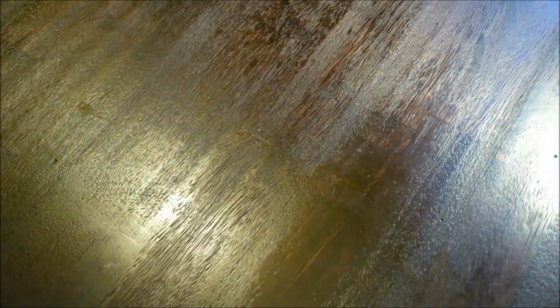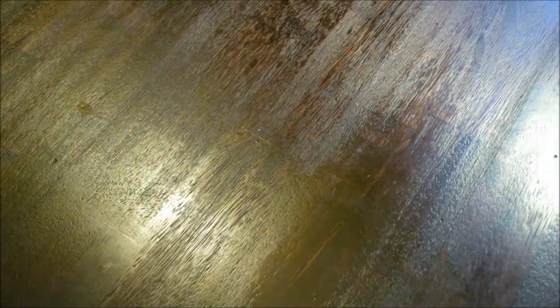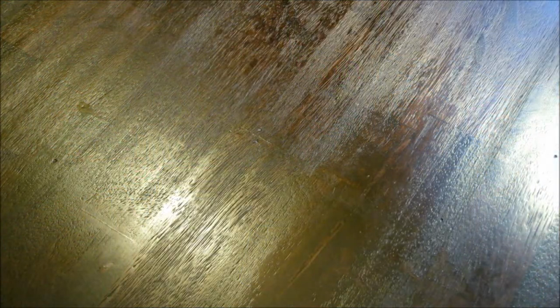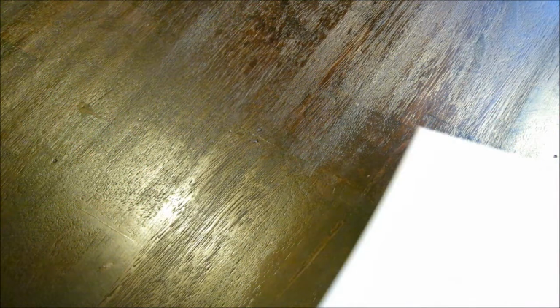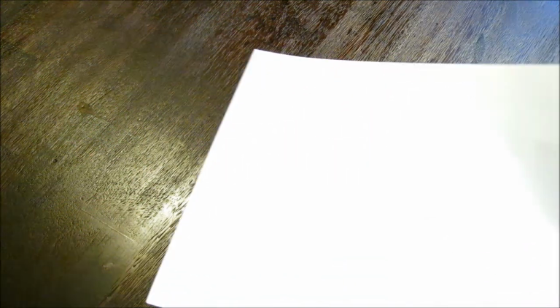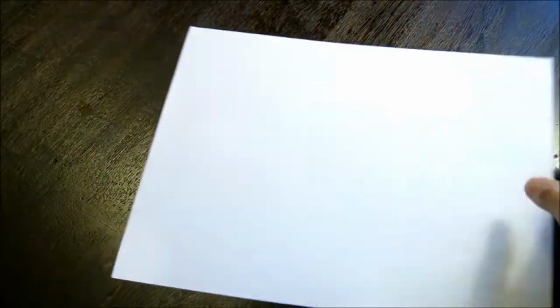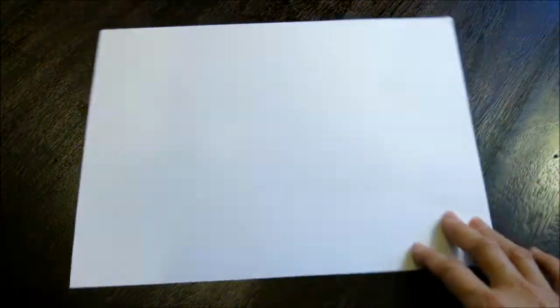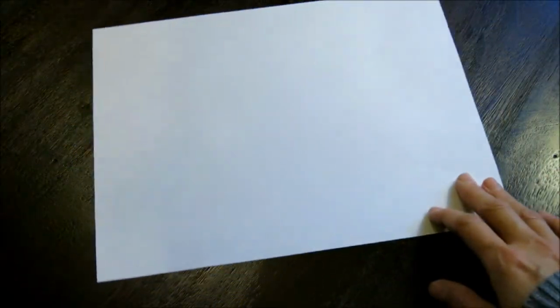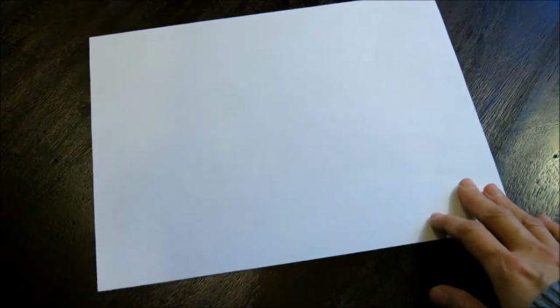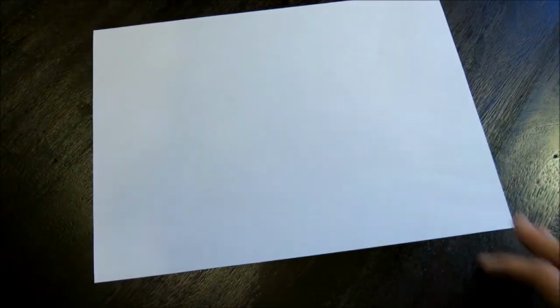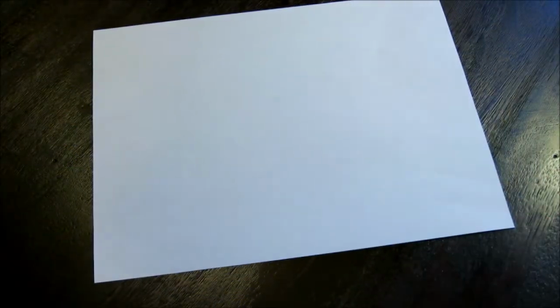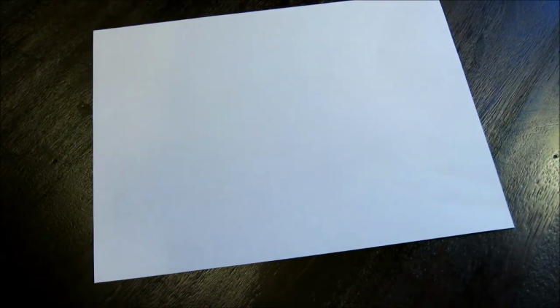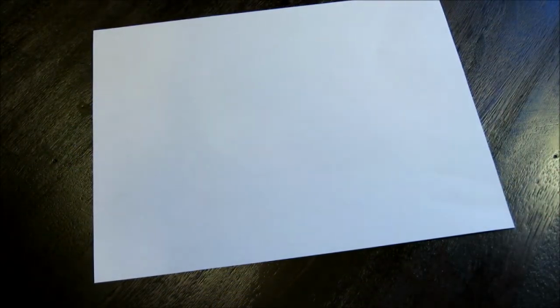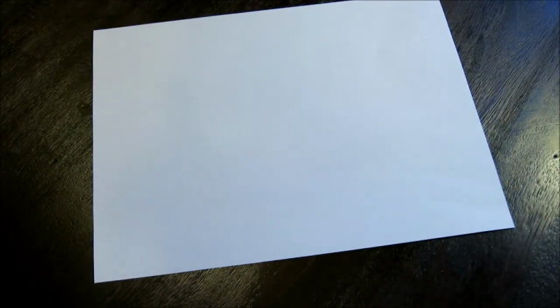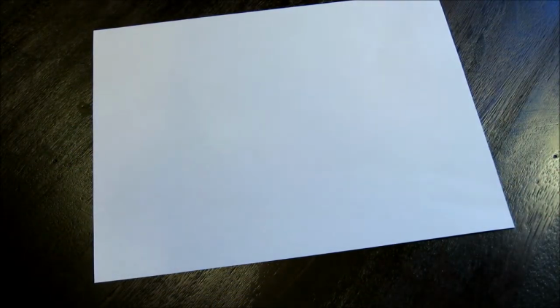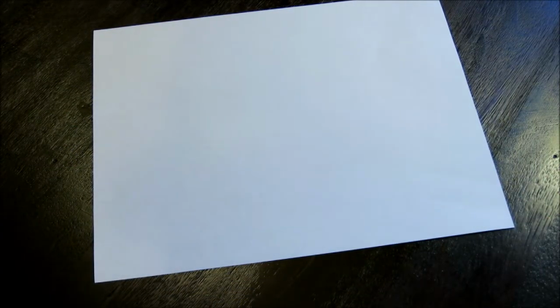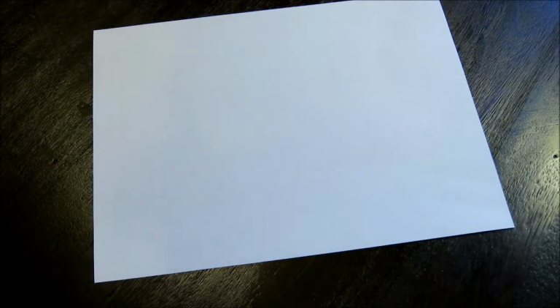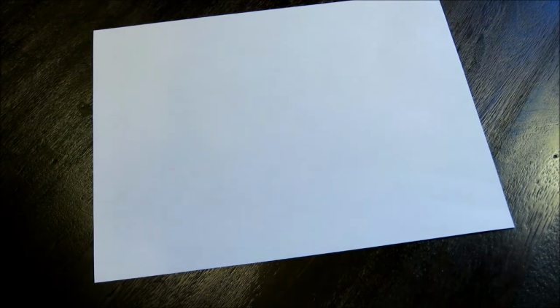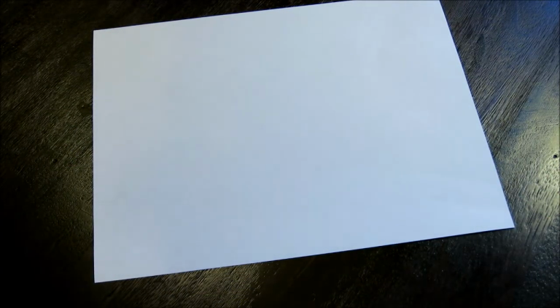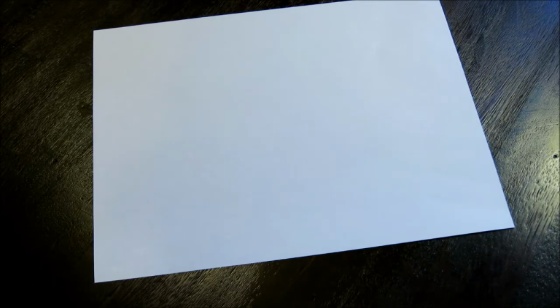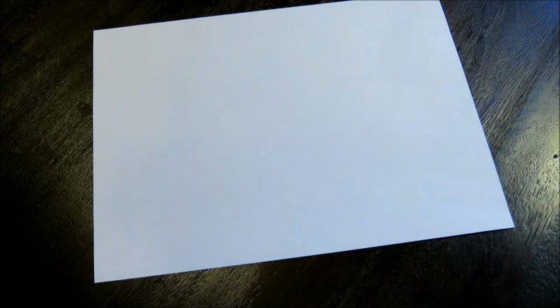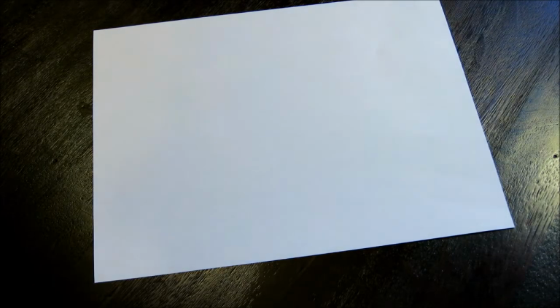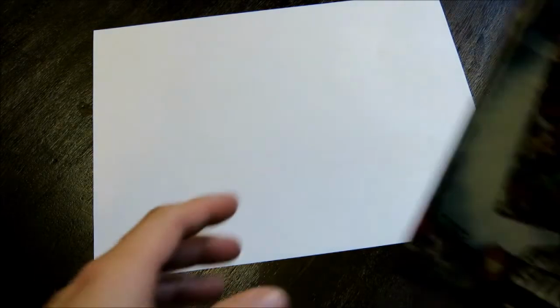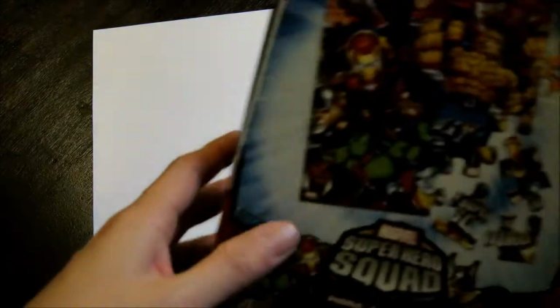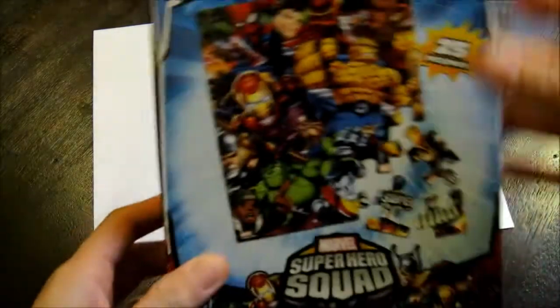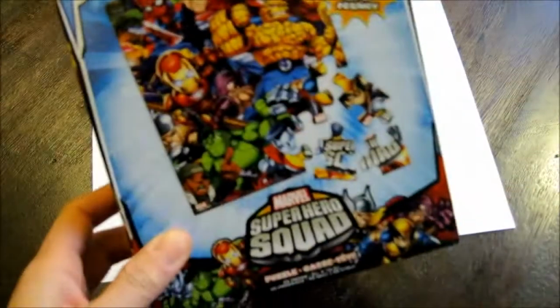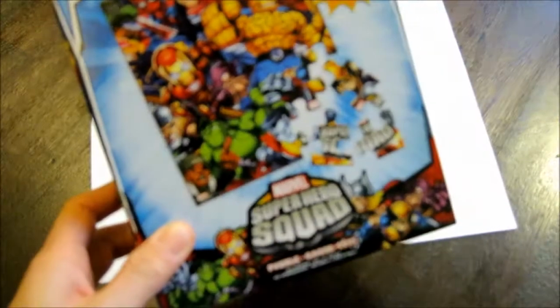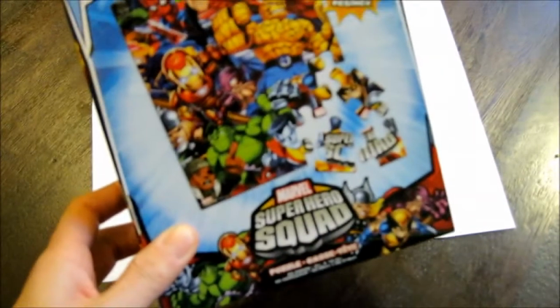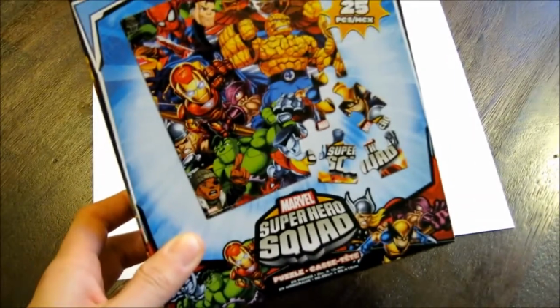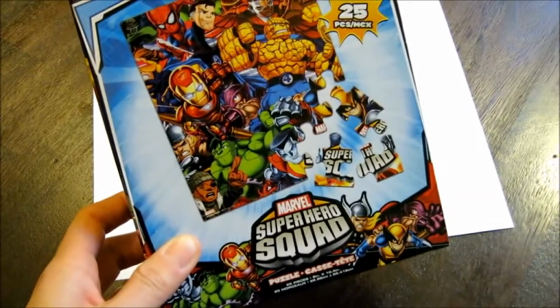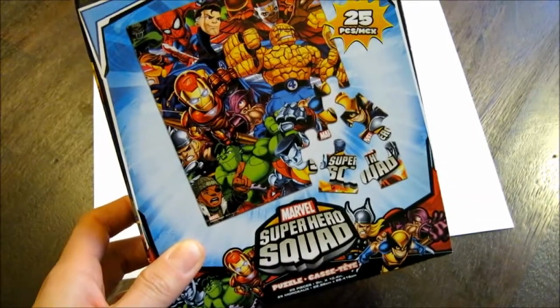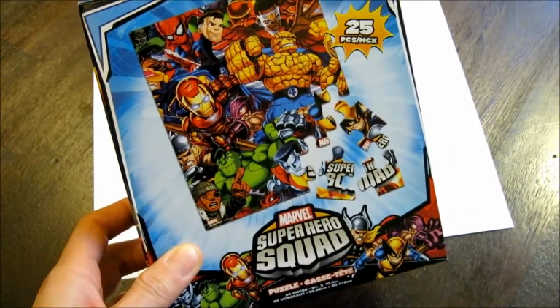The first thing you're going to want to do is to put down your white piece of paper, so that way you could put your puzzle on it. Then select your puzzle. I'm going to be working with the Marvel Superhero Squad today.